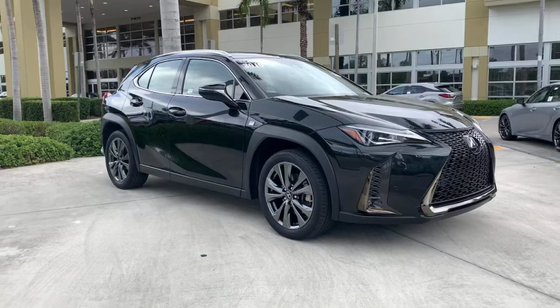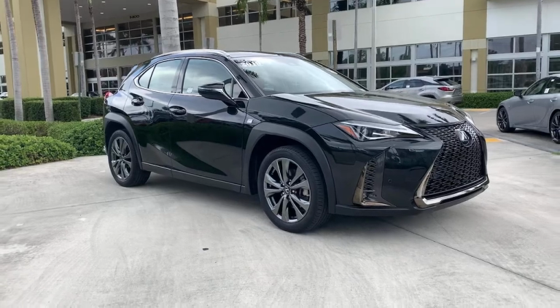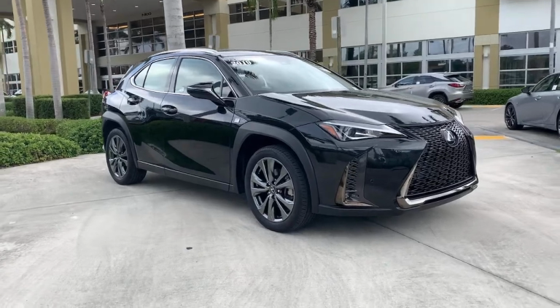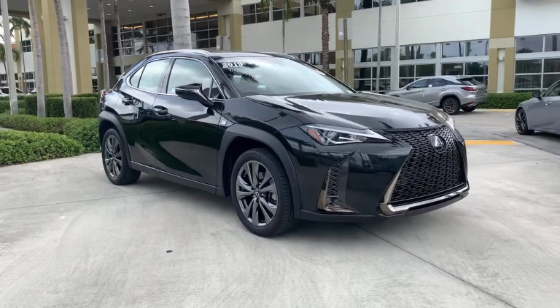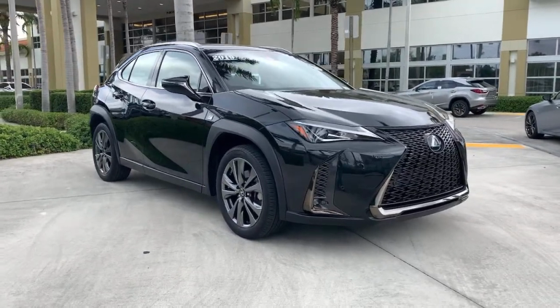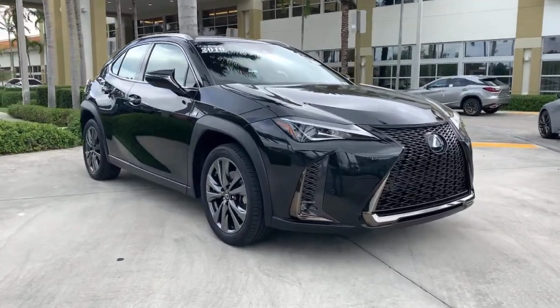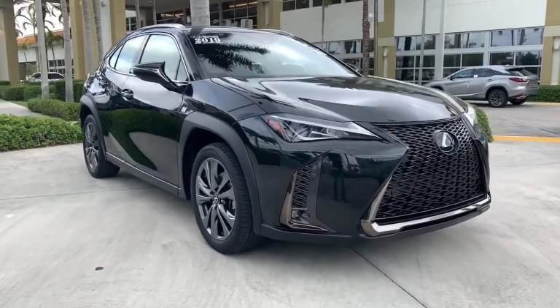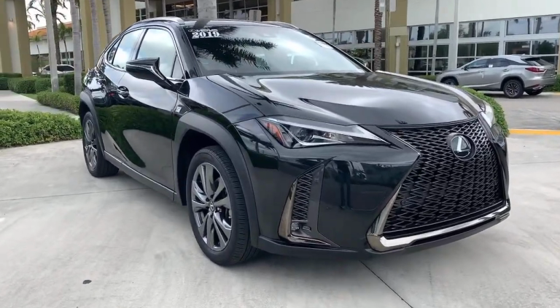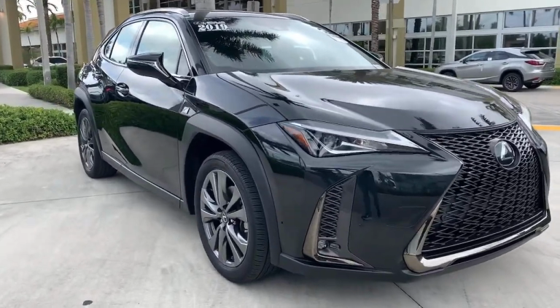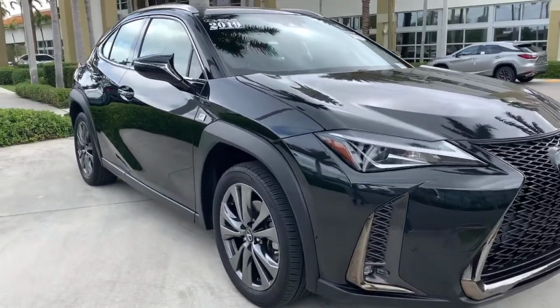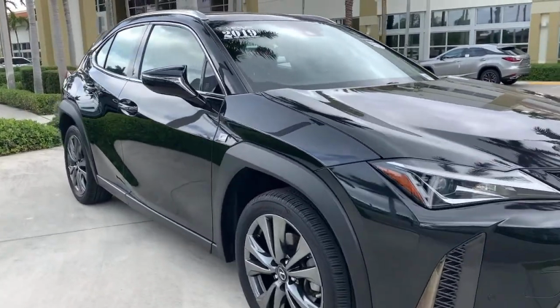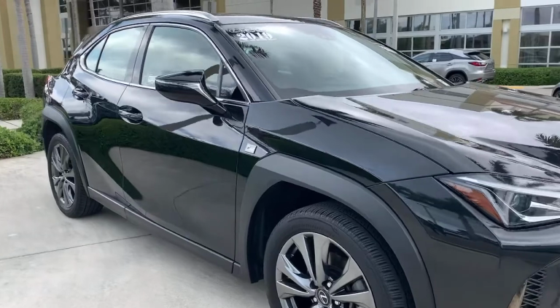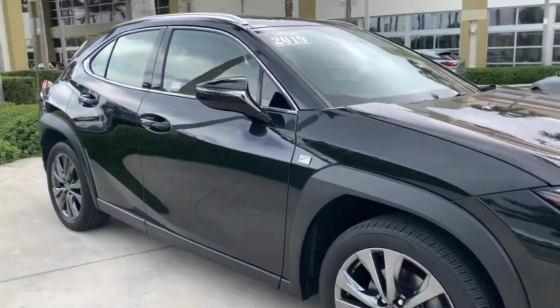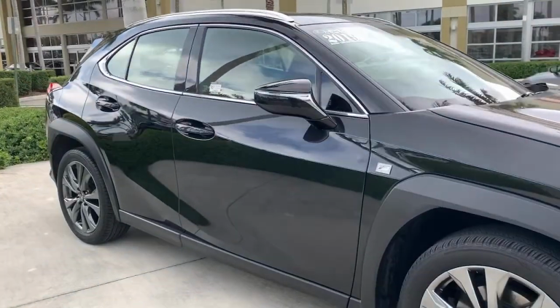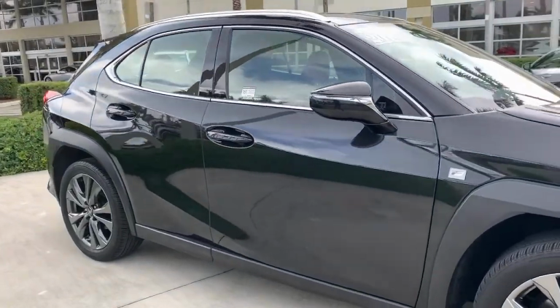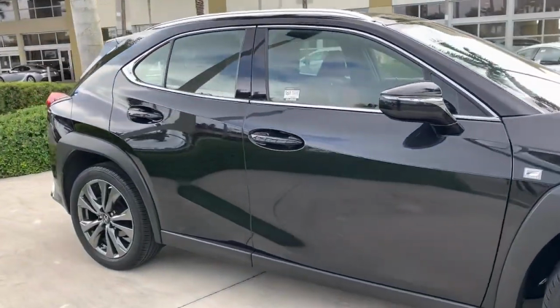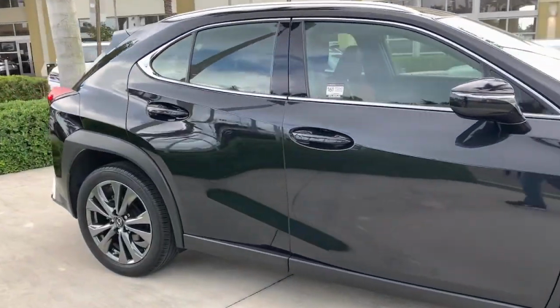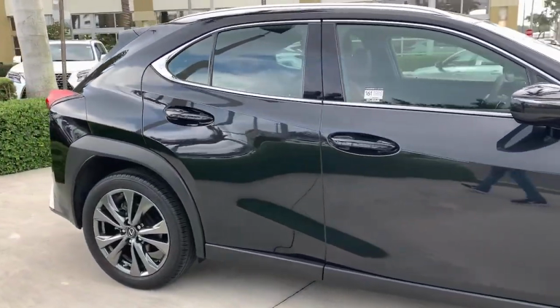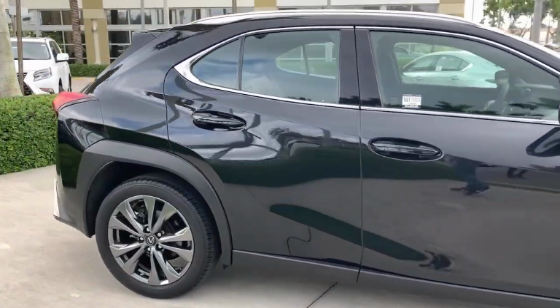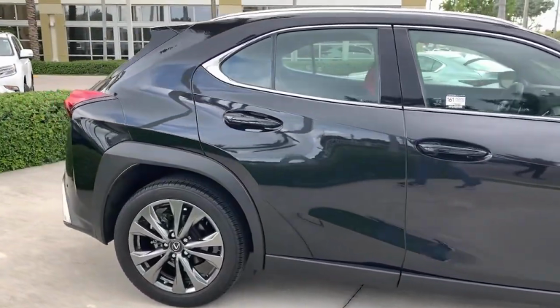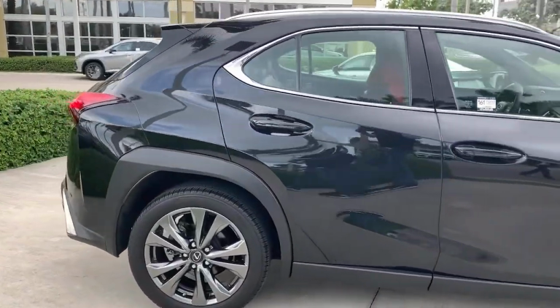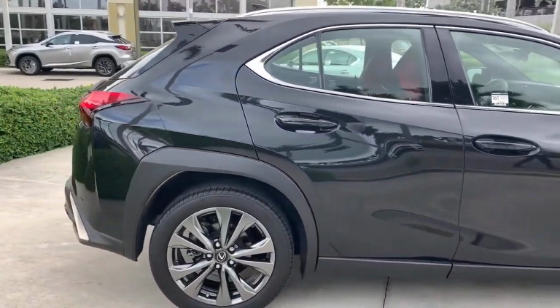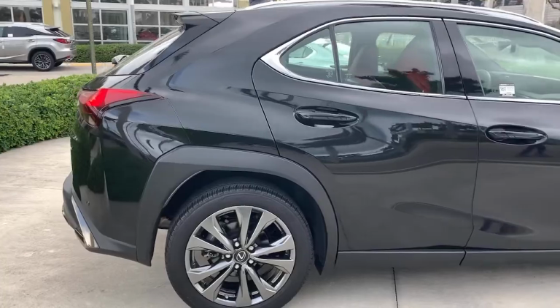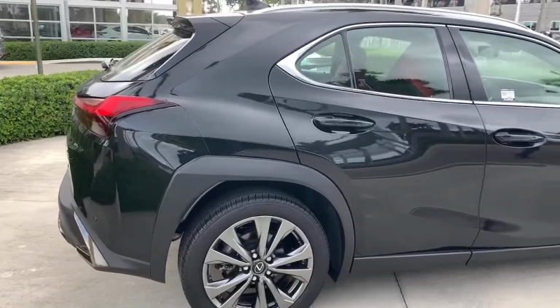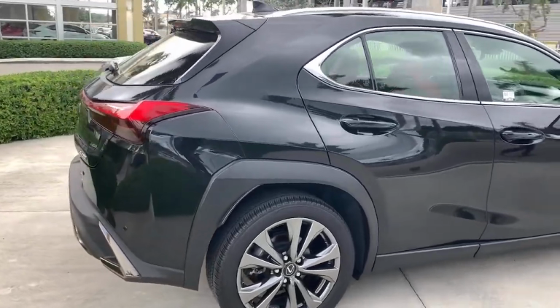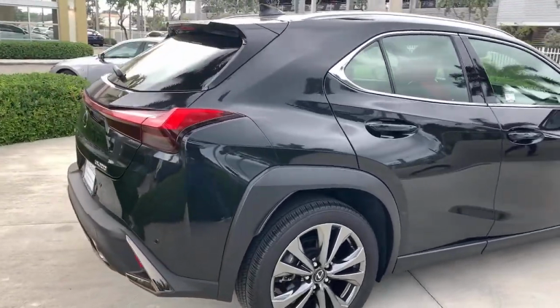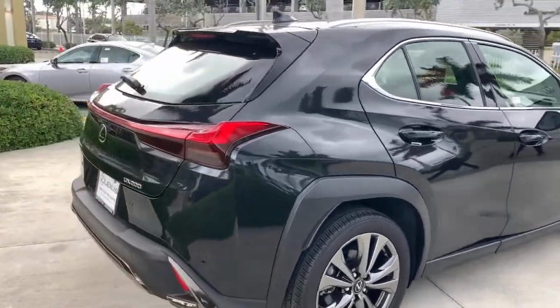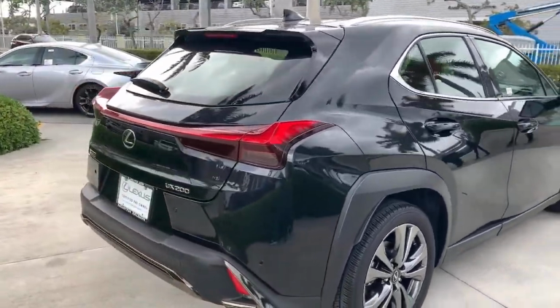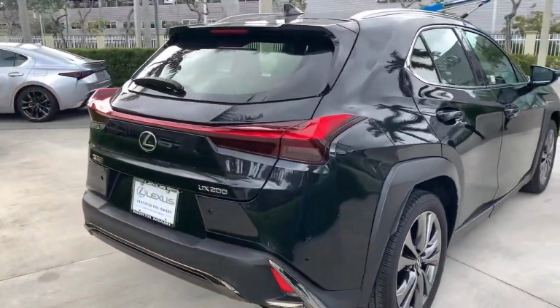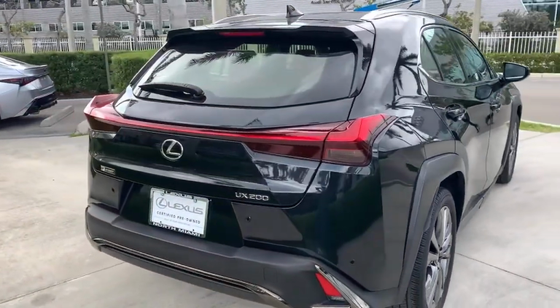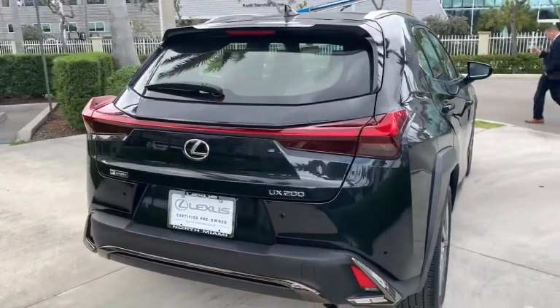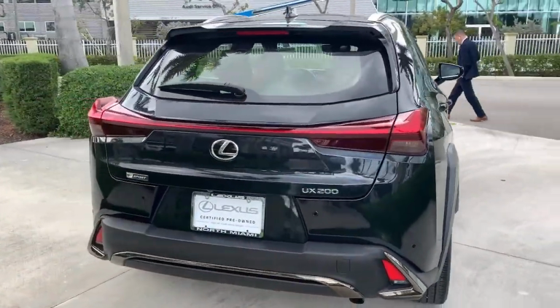This could be the car for you. The 2019 Lexus UX. This vehicle still has fewer than 20,000 miles on the clock, so it won't last long. Look forward to every drive in this agile and luxurious UX.